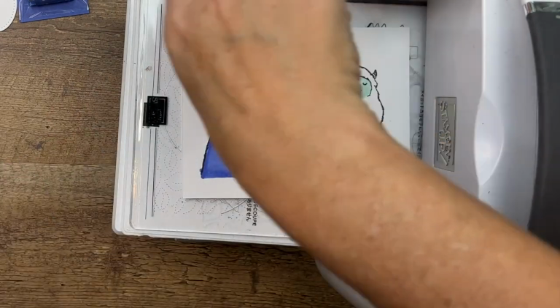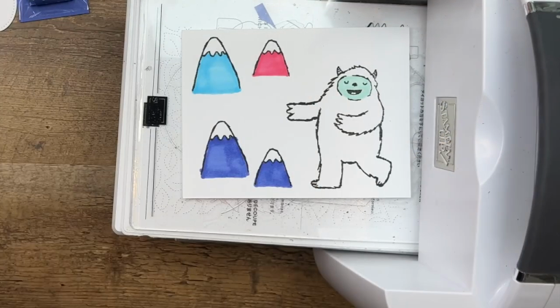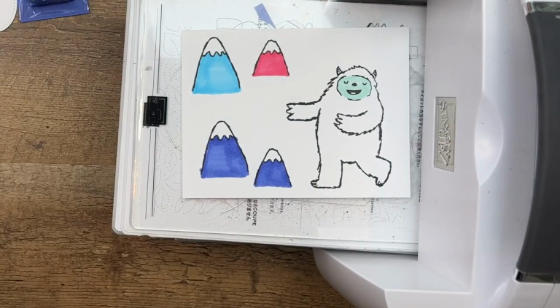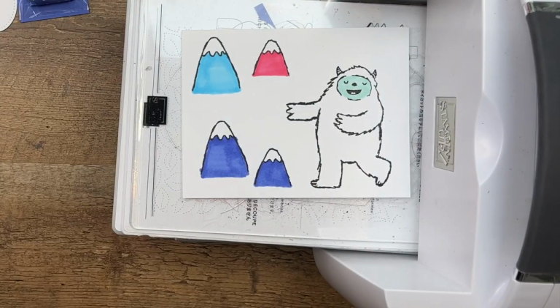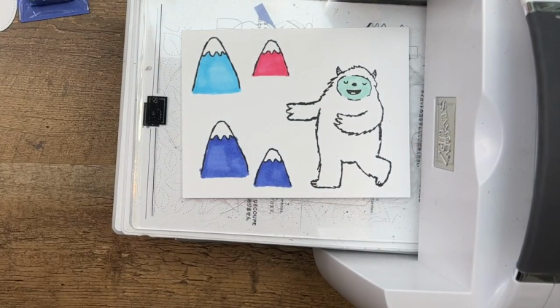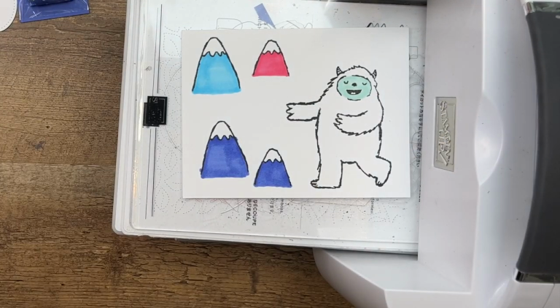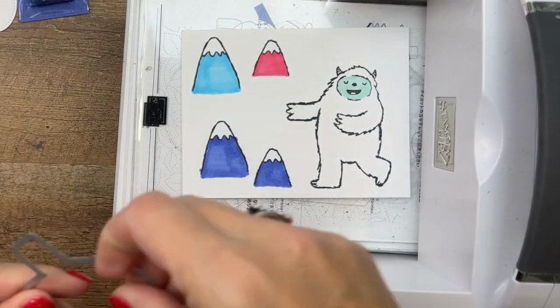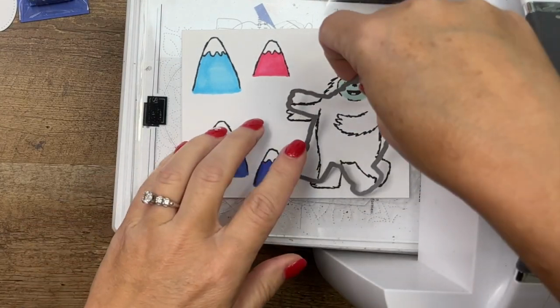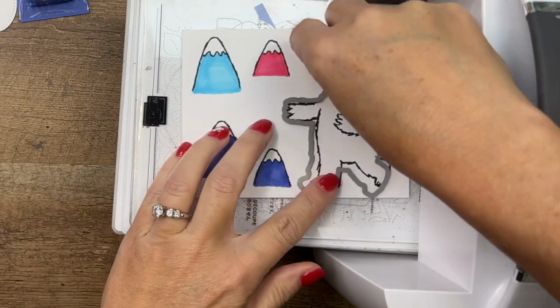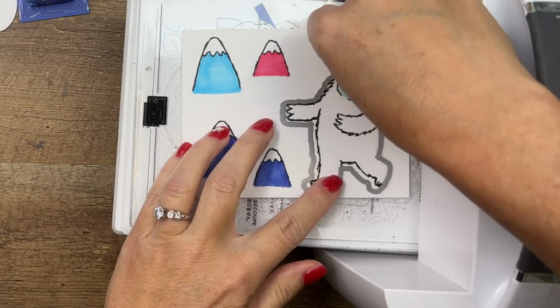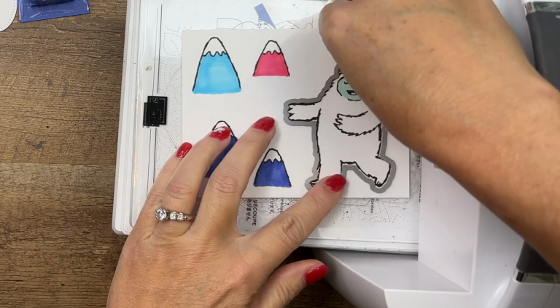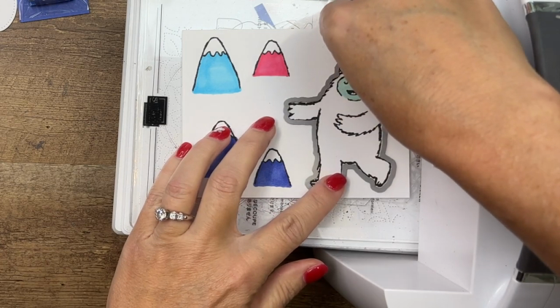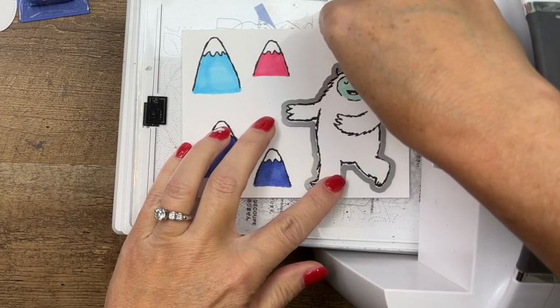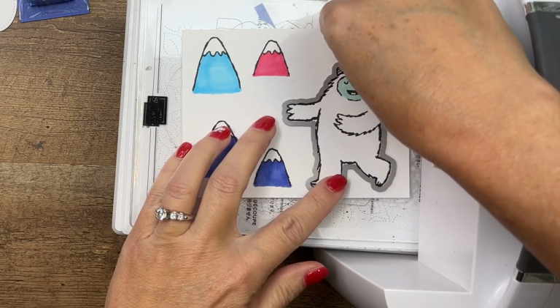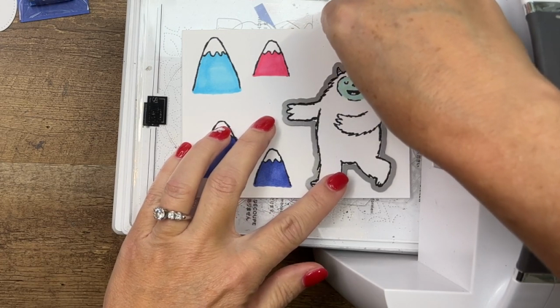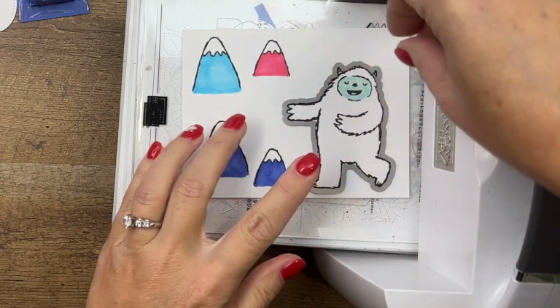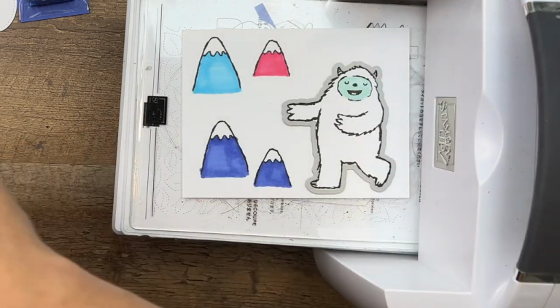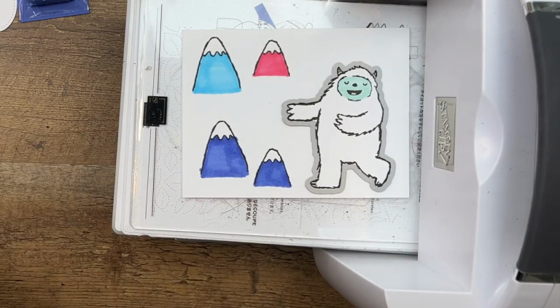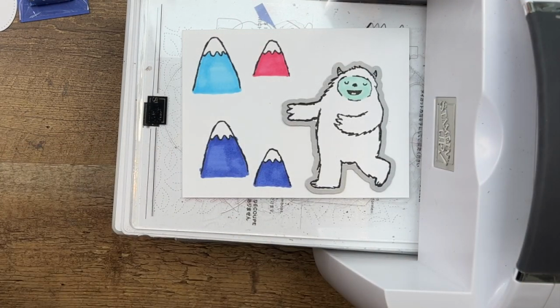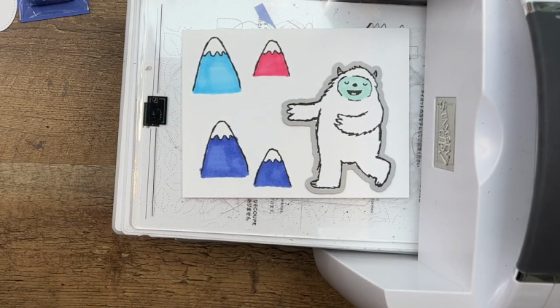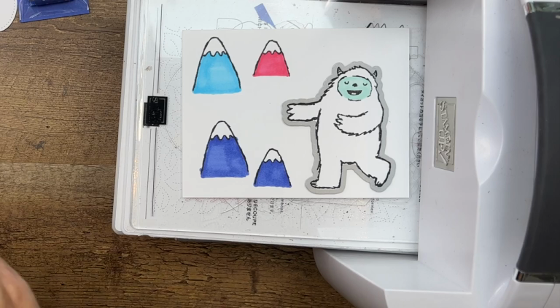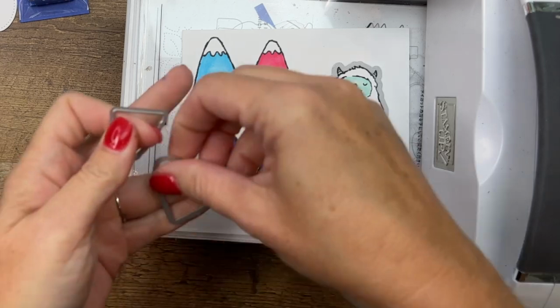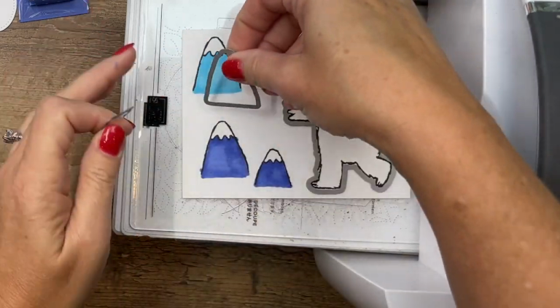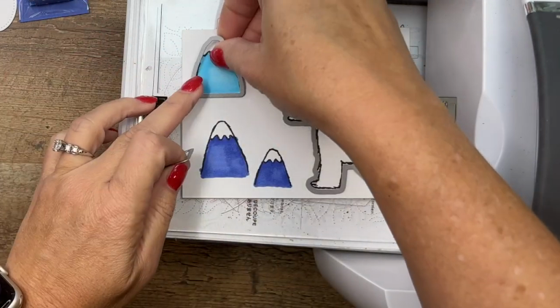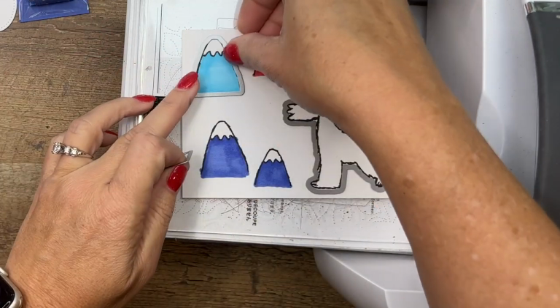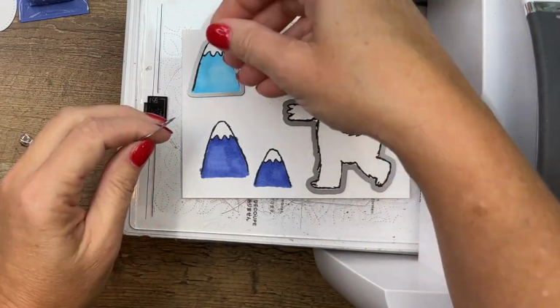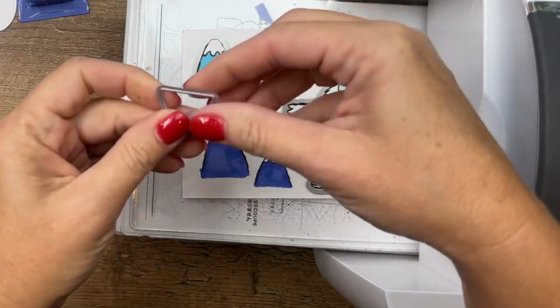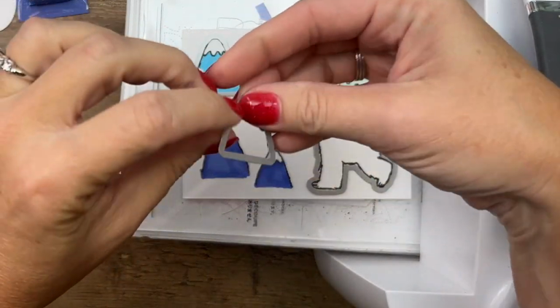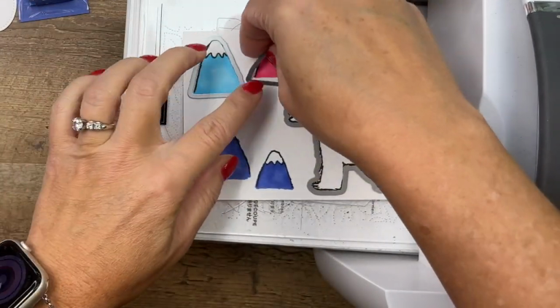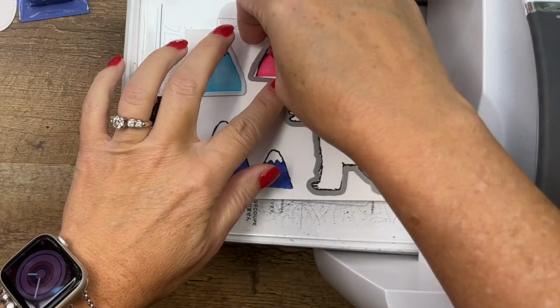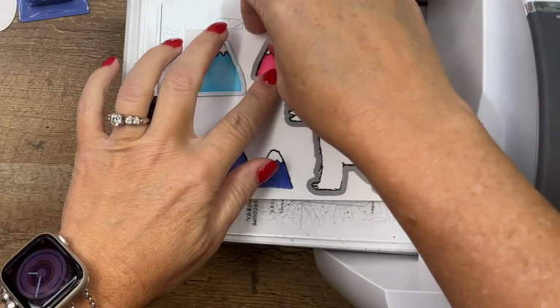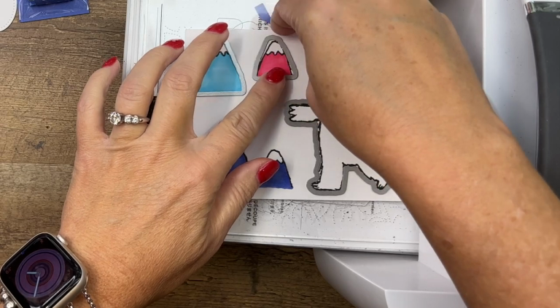Now it's time for those new dies. Let's get our Yeti right here, then our two mountains — one big, one small — and we're going to run those through the die cut machine.